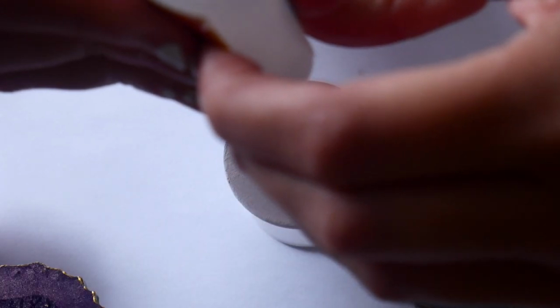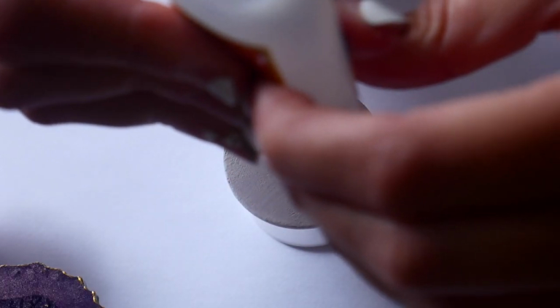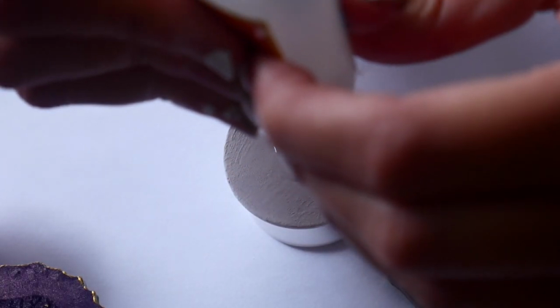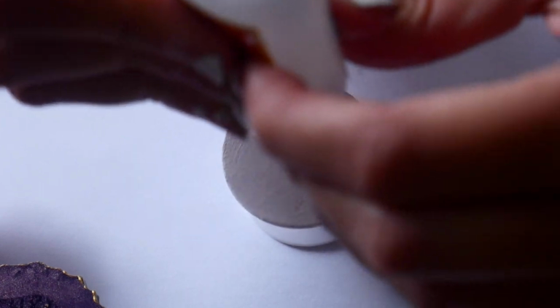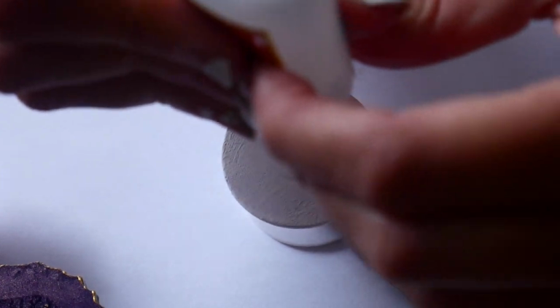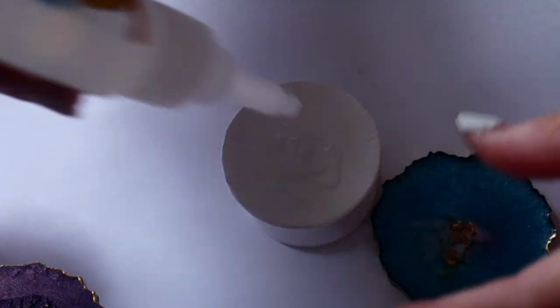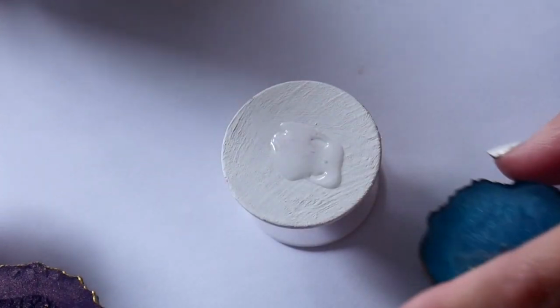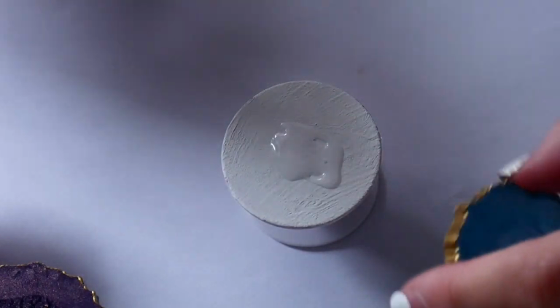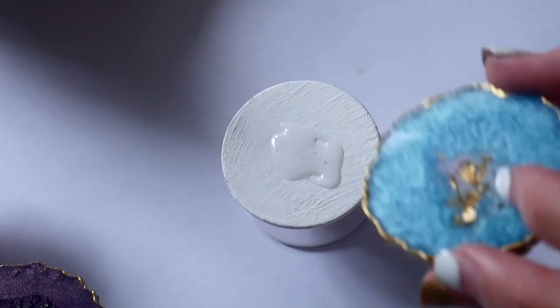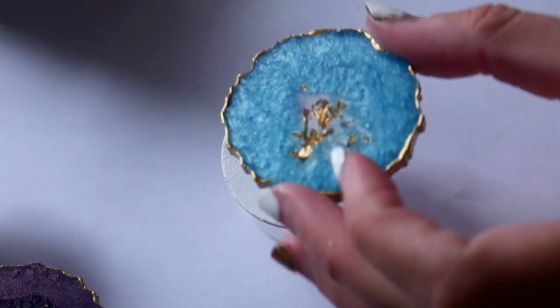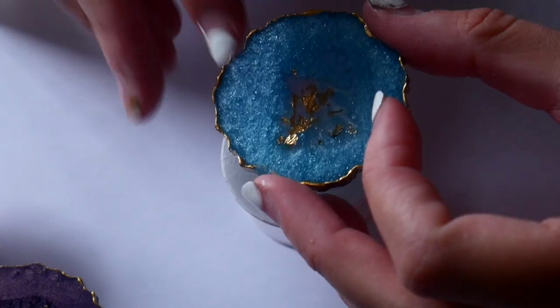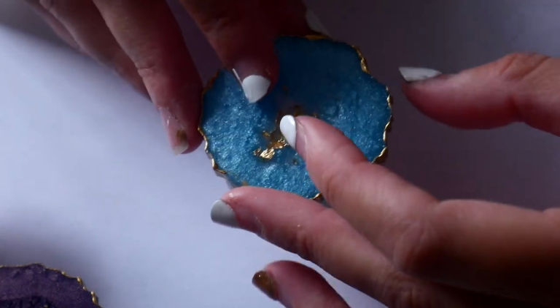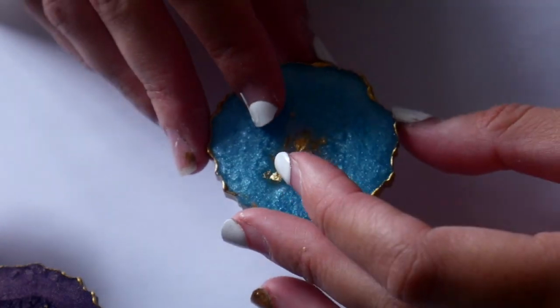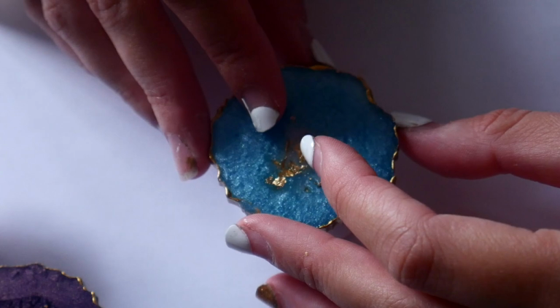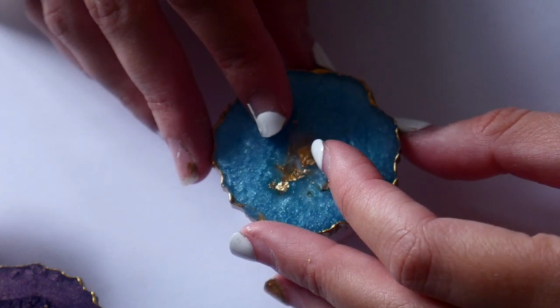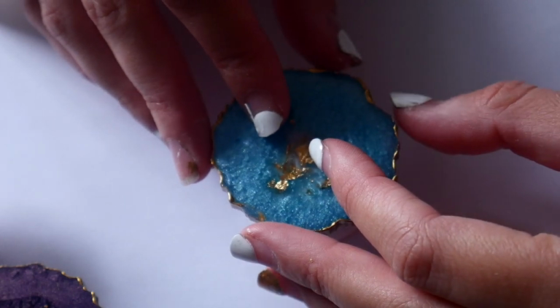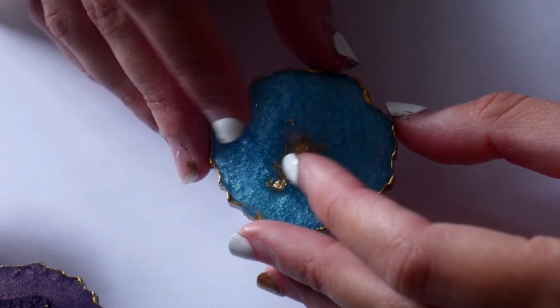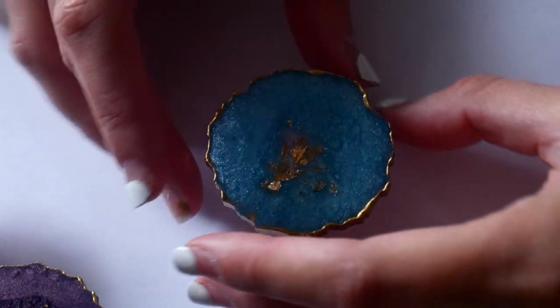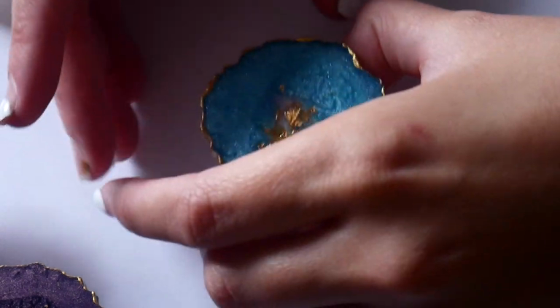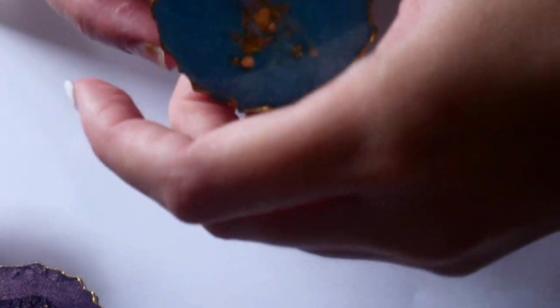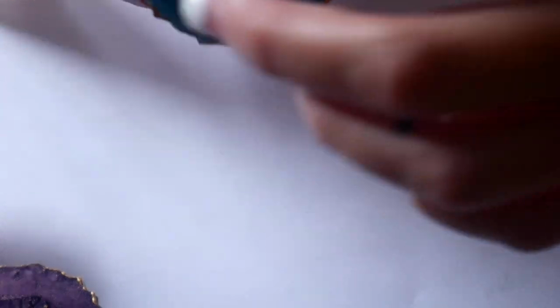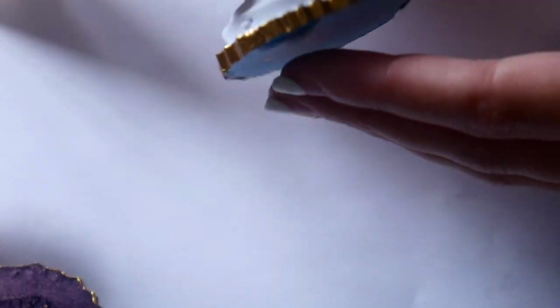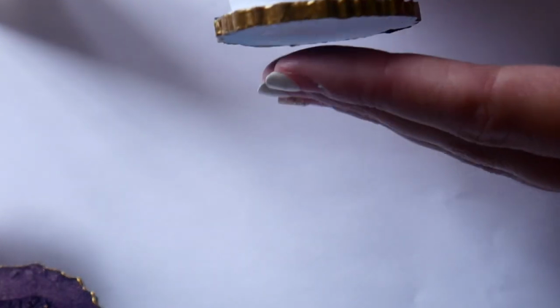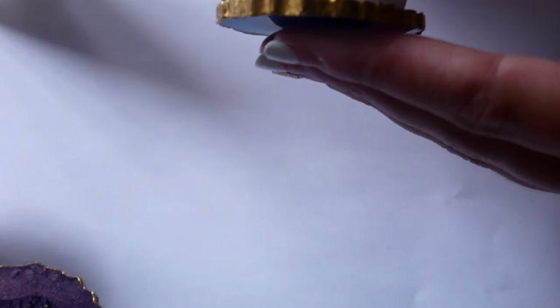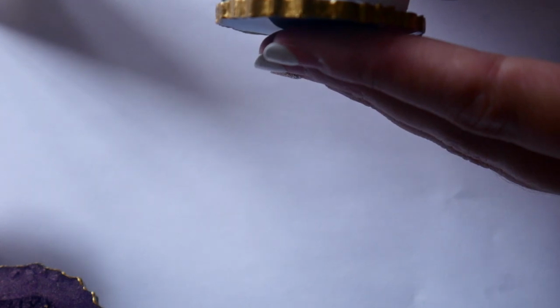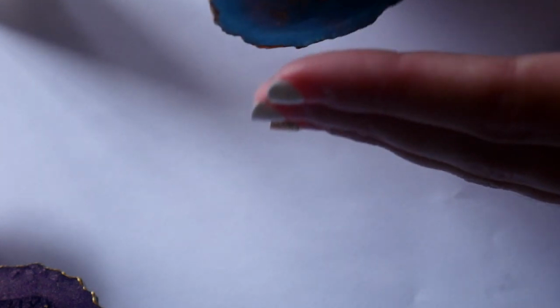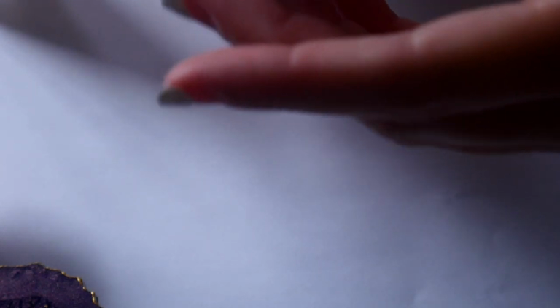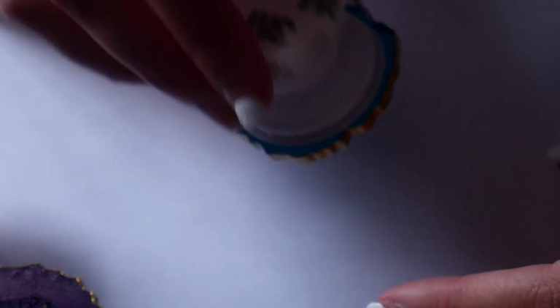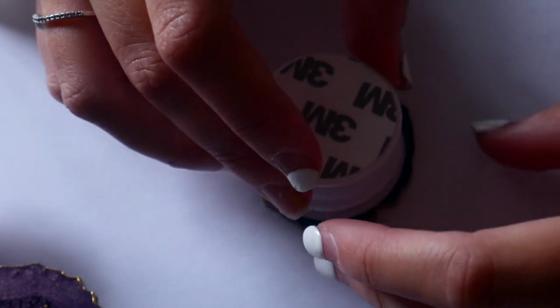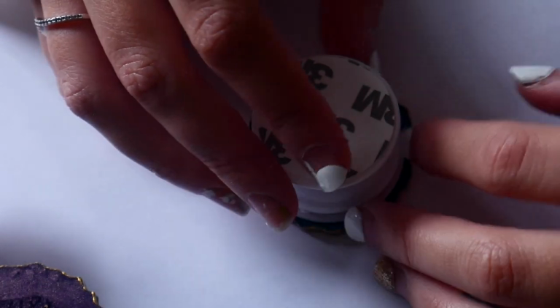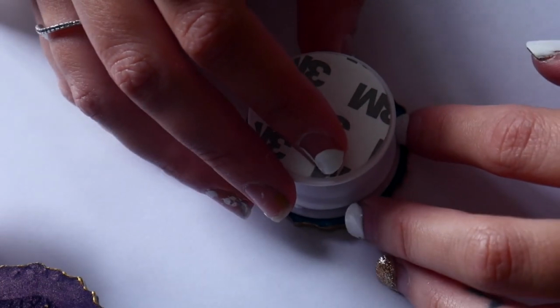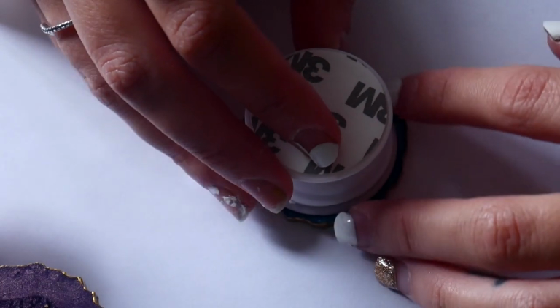I'll show one more time — see how small it is and how it's in the center? When you push it down it's naturally going to spread the super glue and it's going to stay under the popsocket and not spill all over the place. Just hold it down for 45 seconds again.